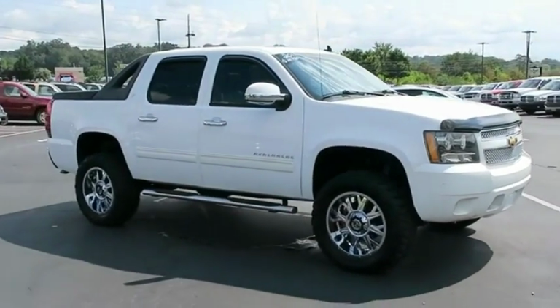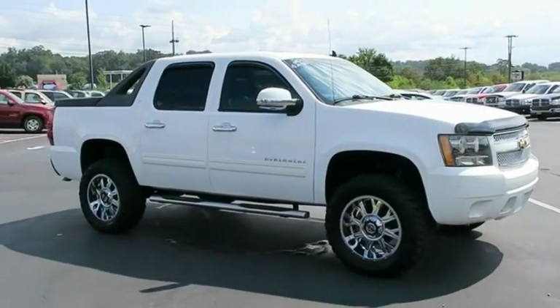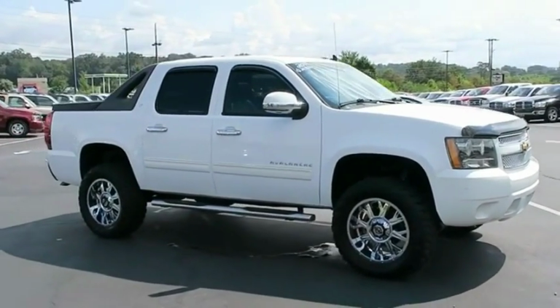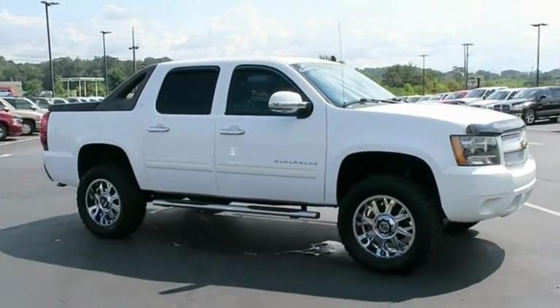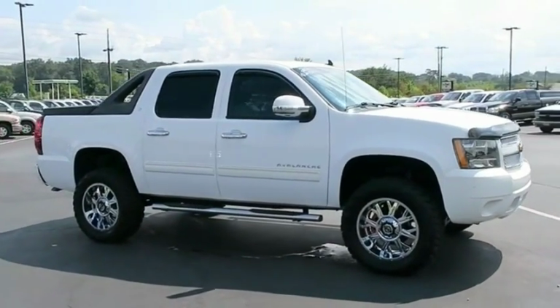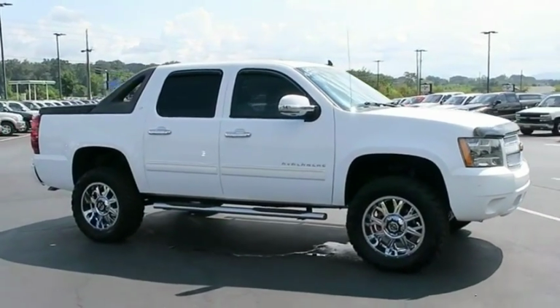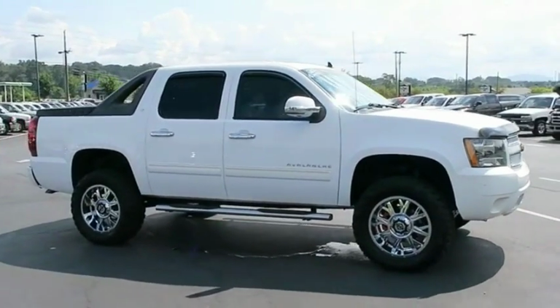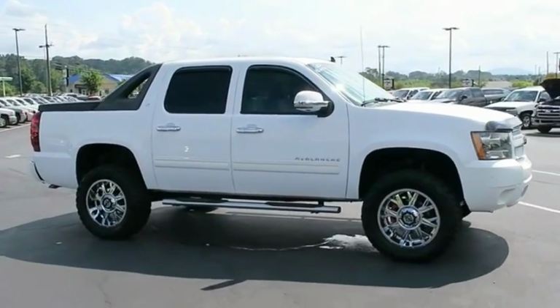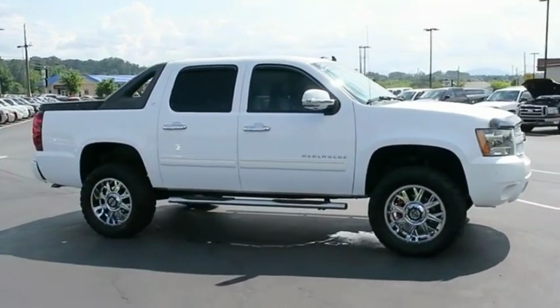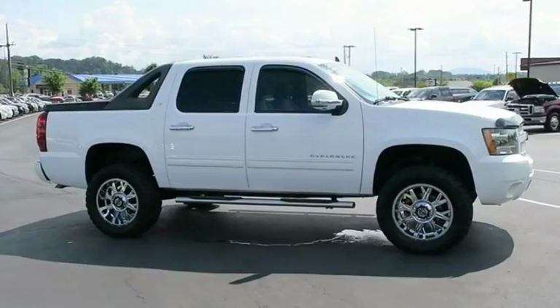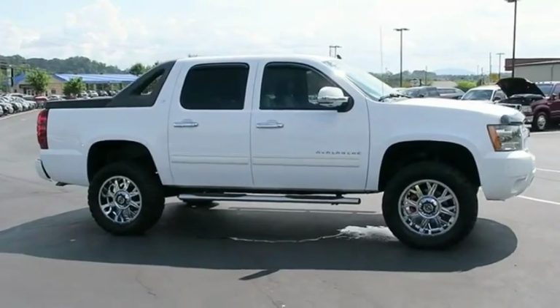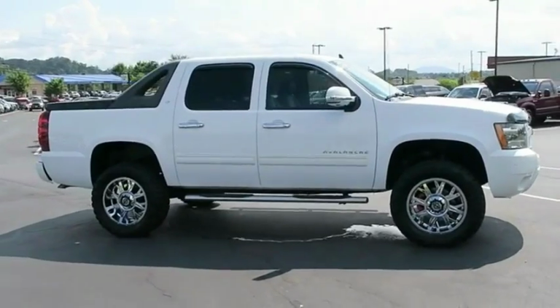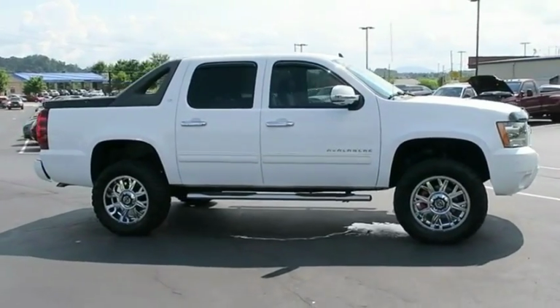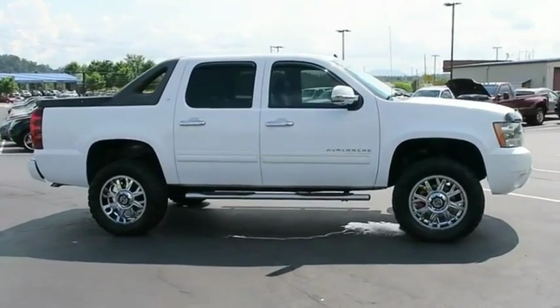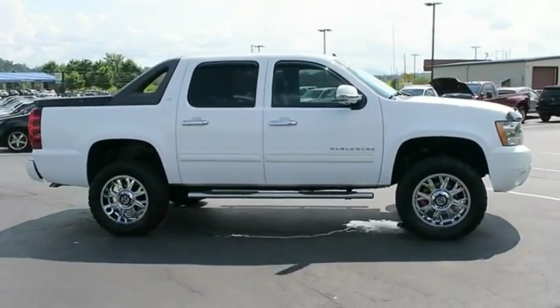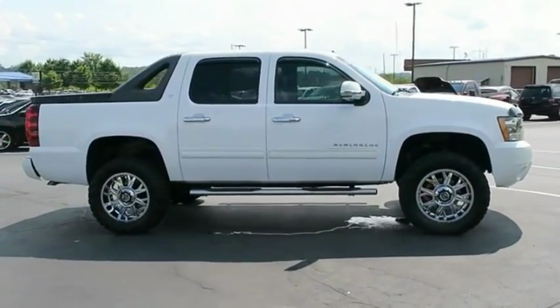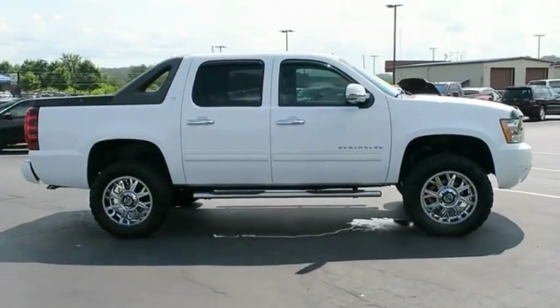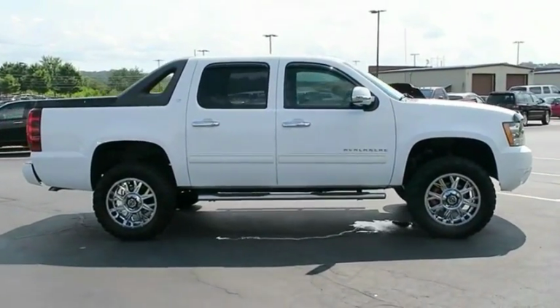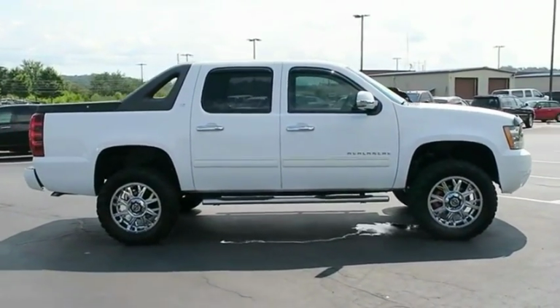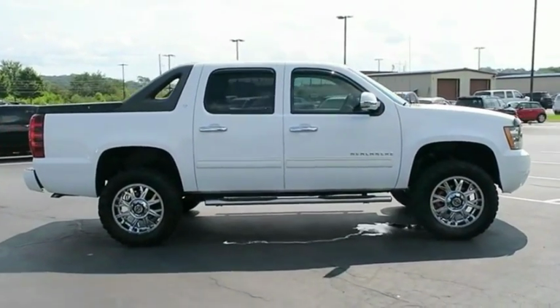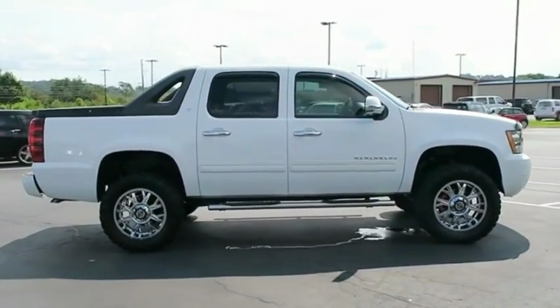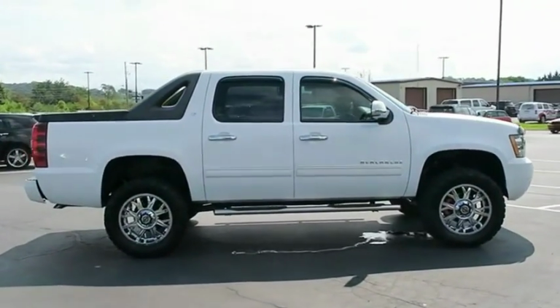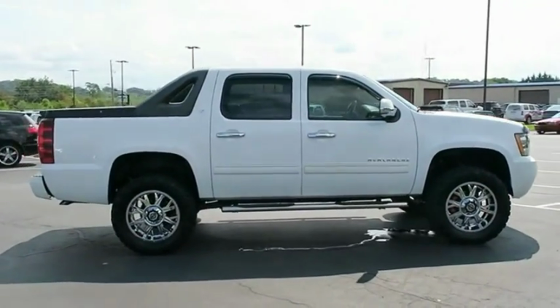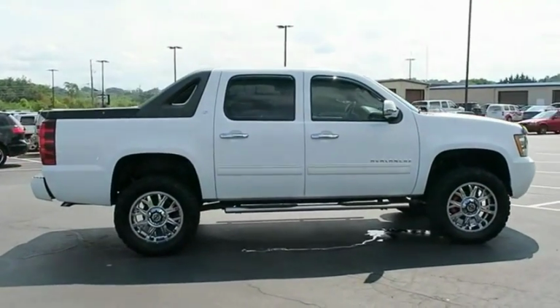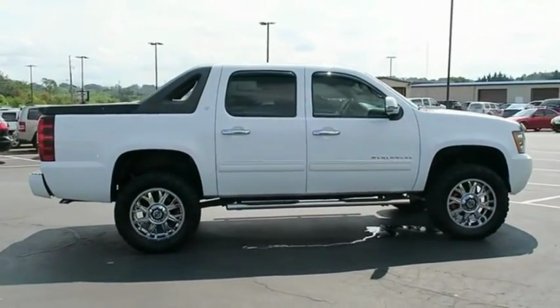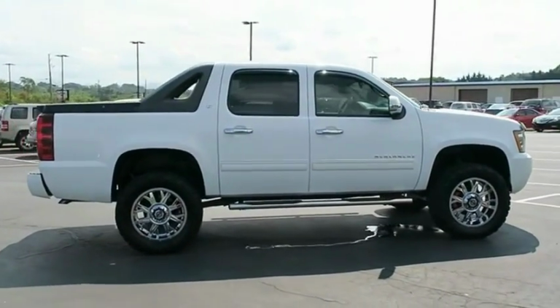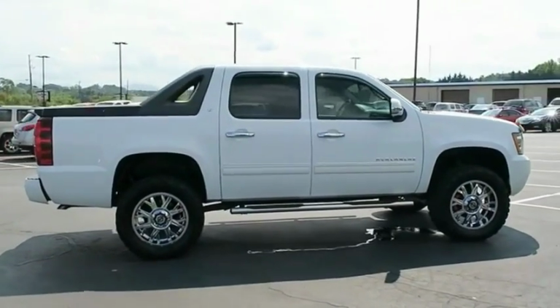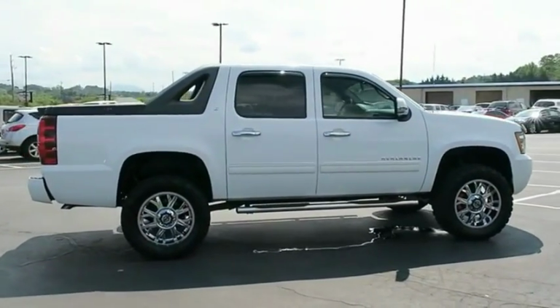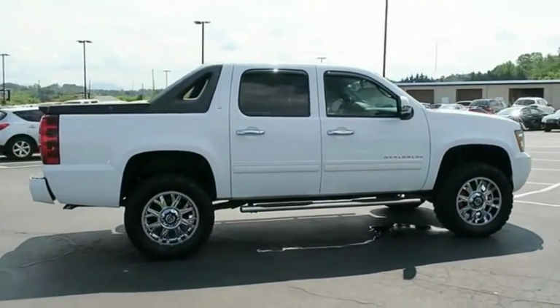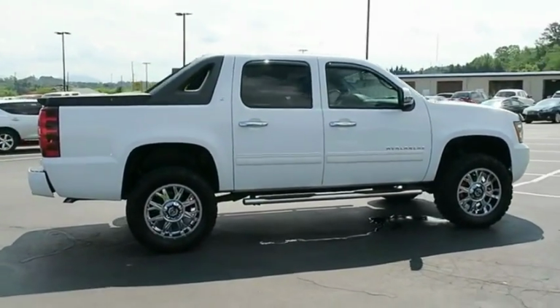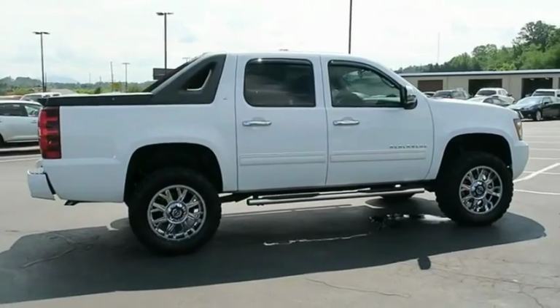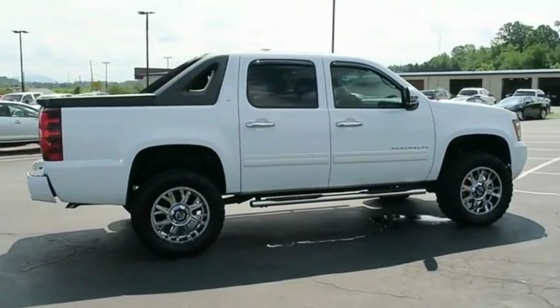This makes the Avalanche one of the most flexible vehicles out there. This beauty will make even your house keys jealous. Drive it today!